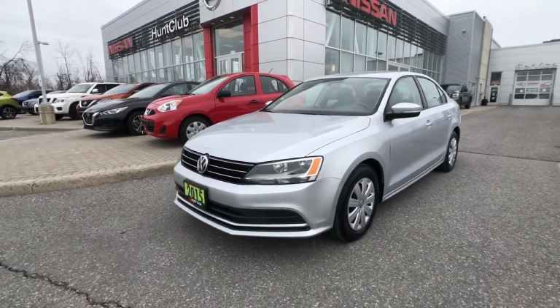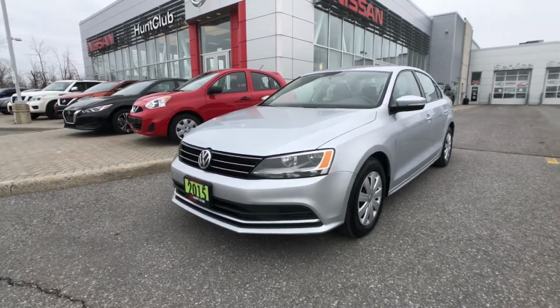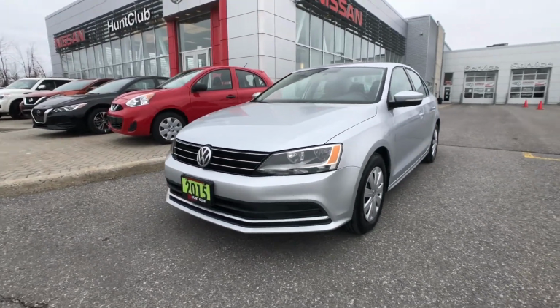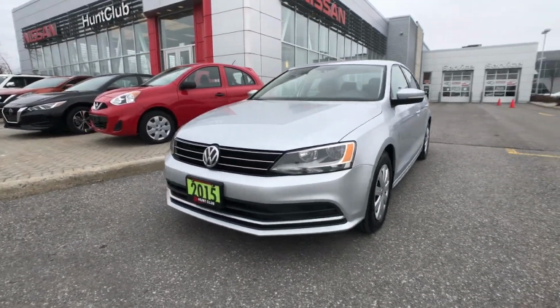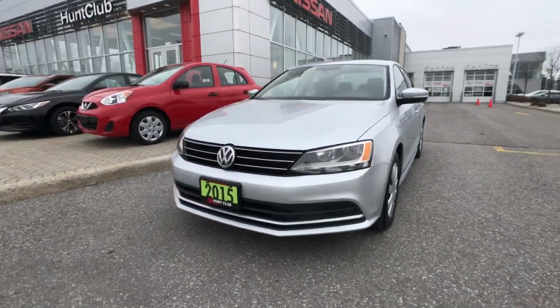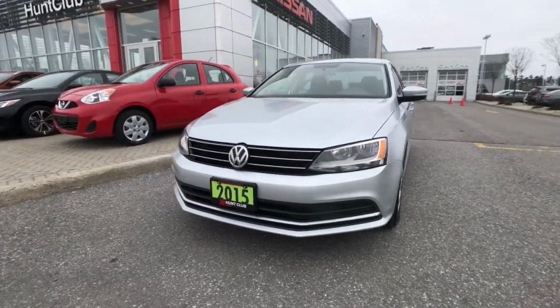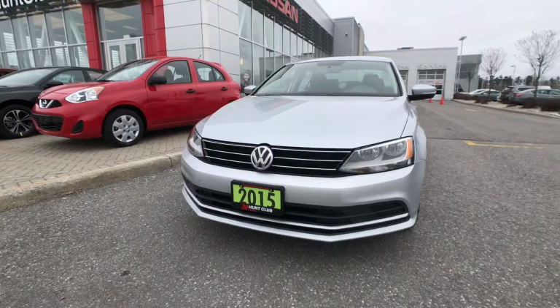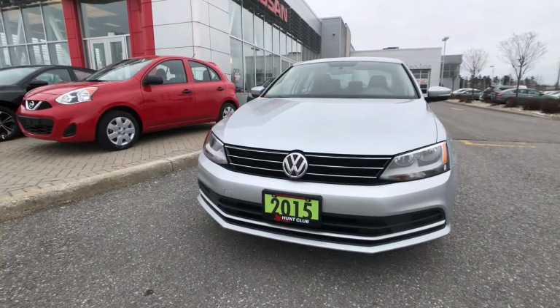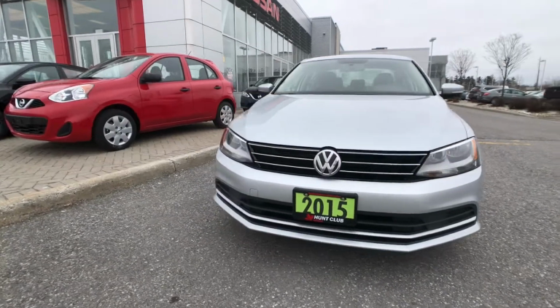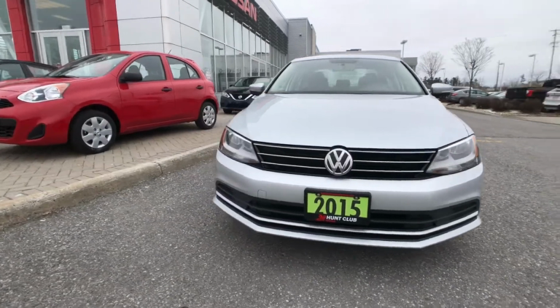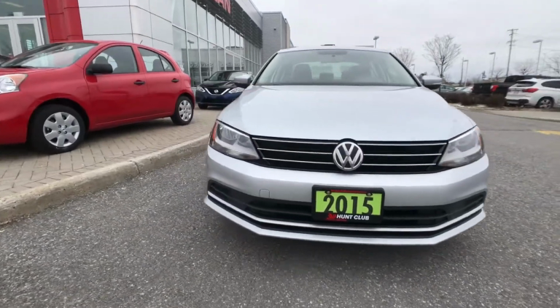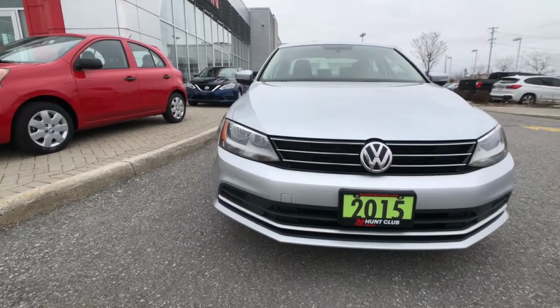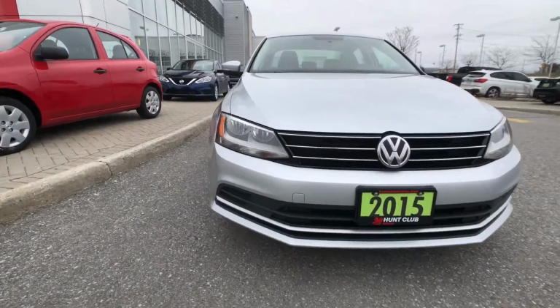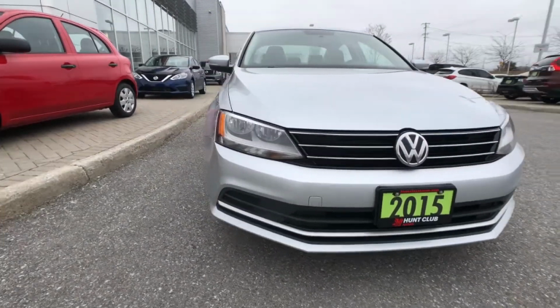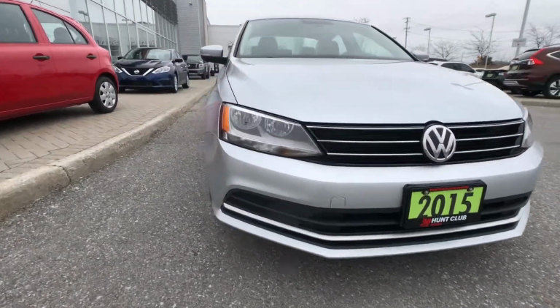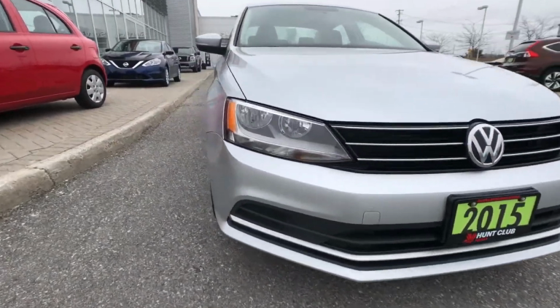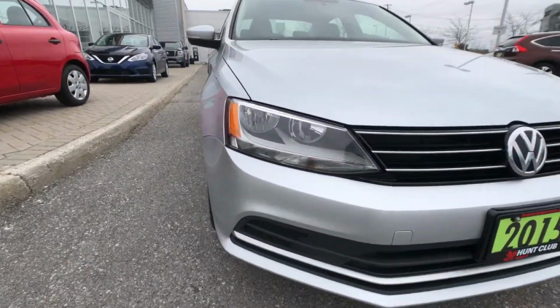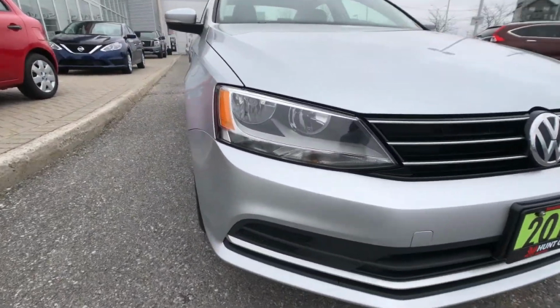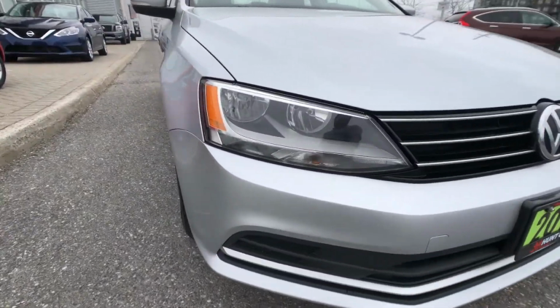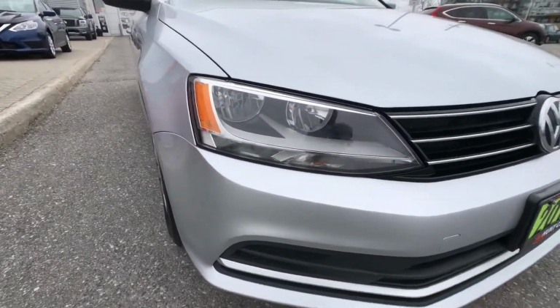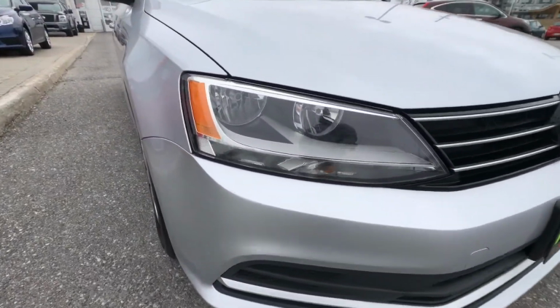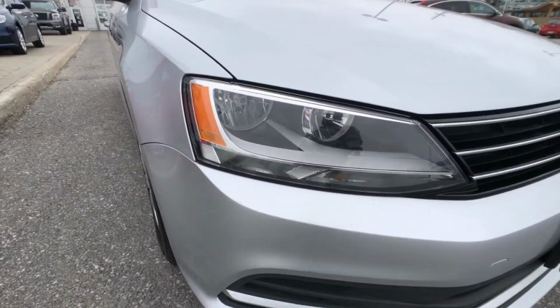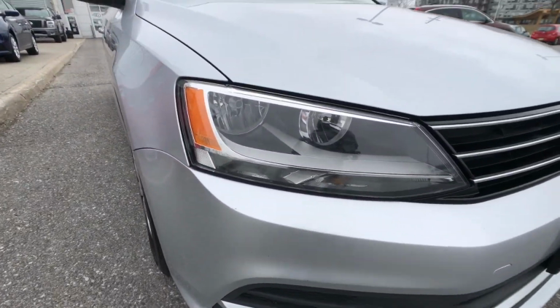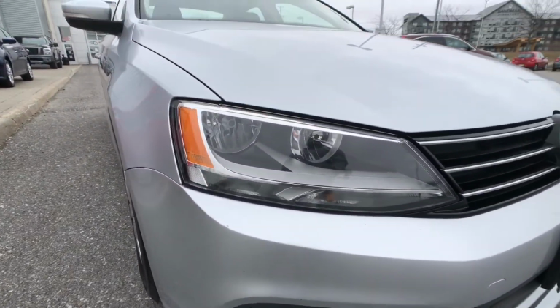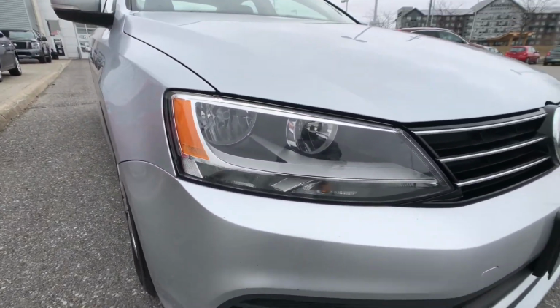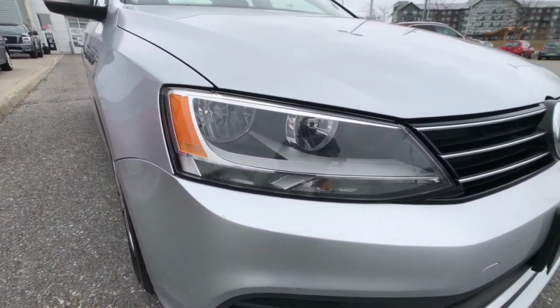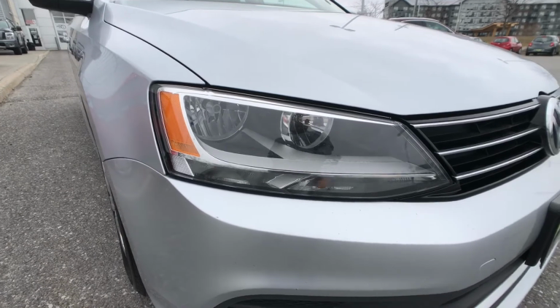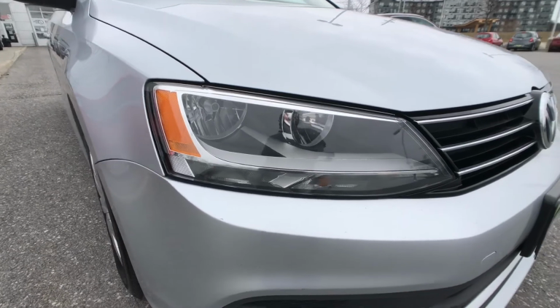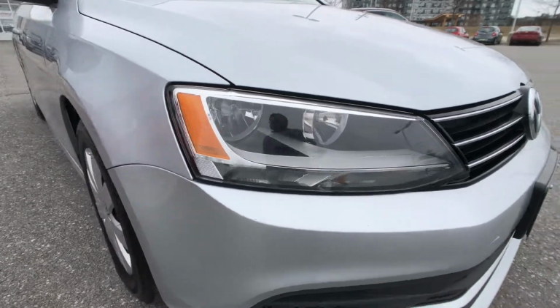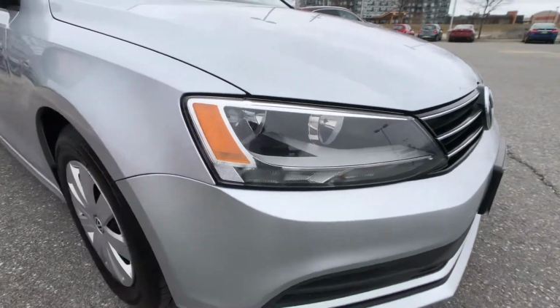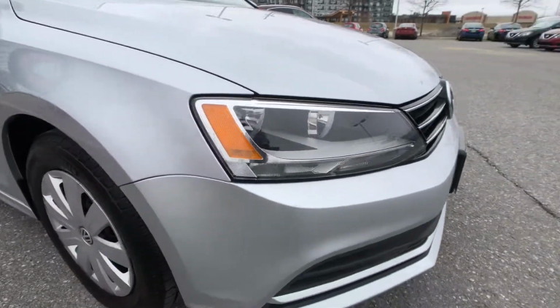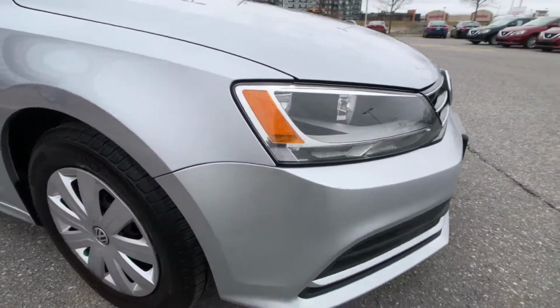Starting with the front of the vehicle right here, you can see that great Volkswagen styling. As we look down below, you'll notice that you've got a nice set of halogen high beams and low beams.